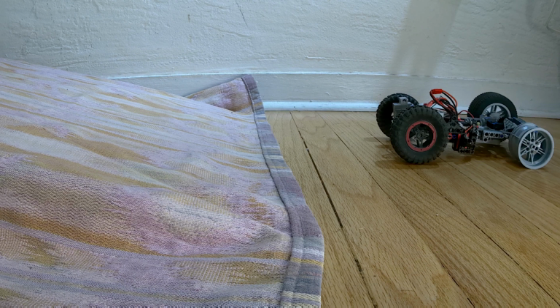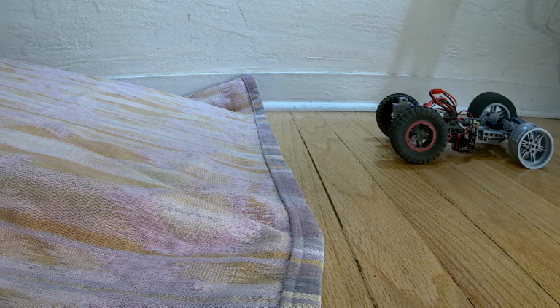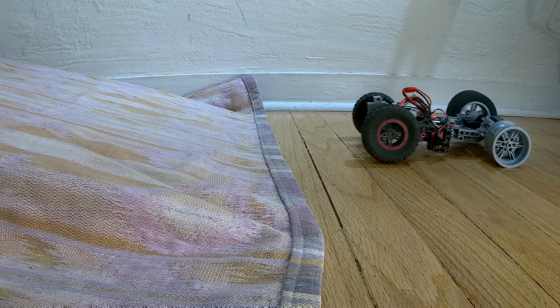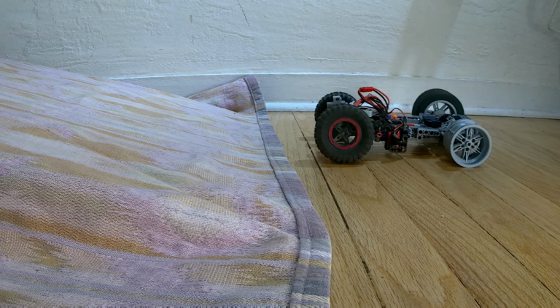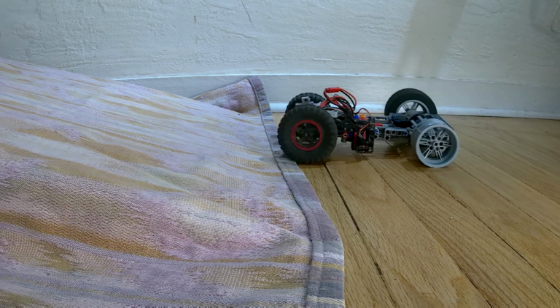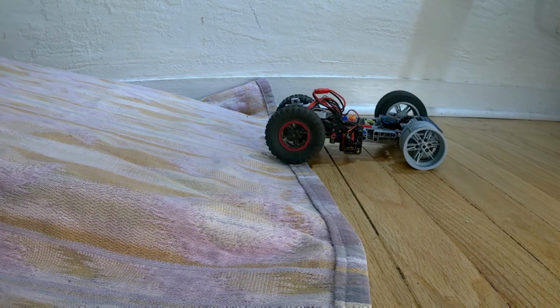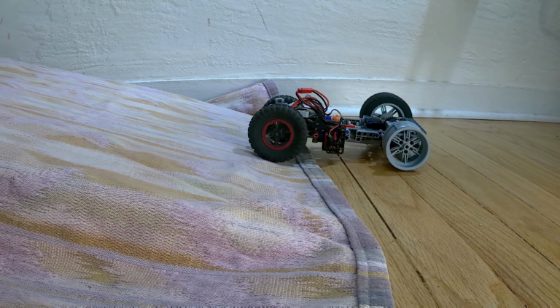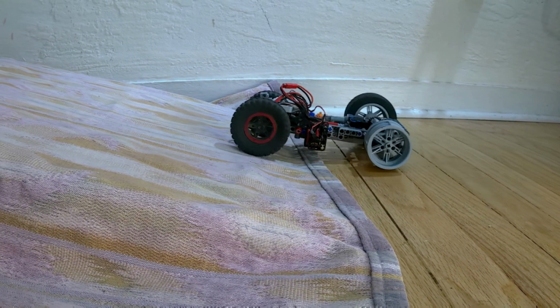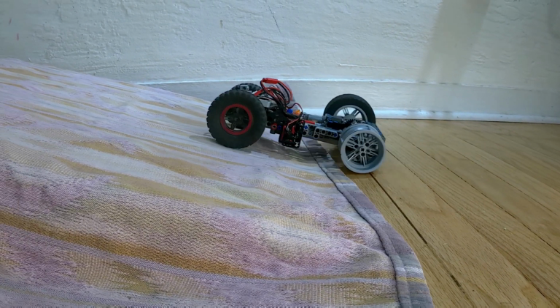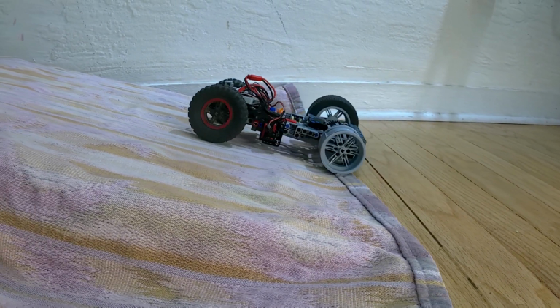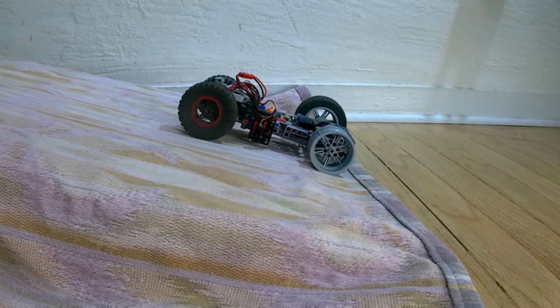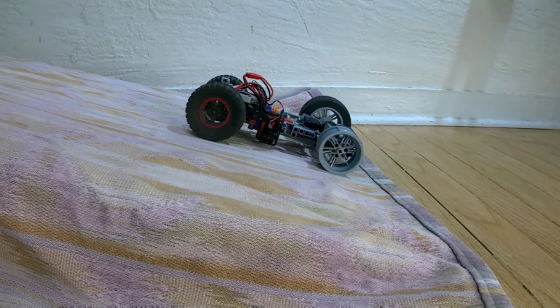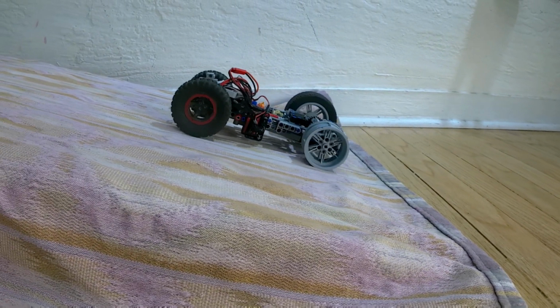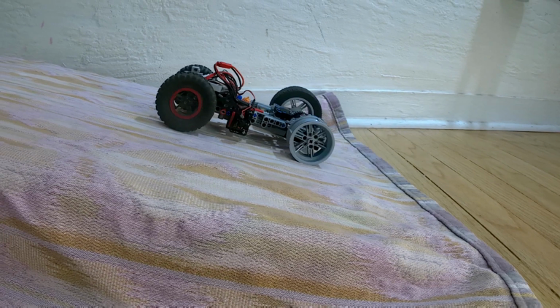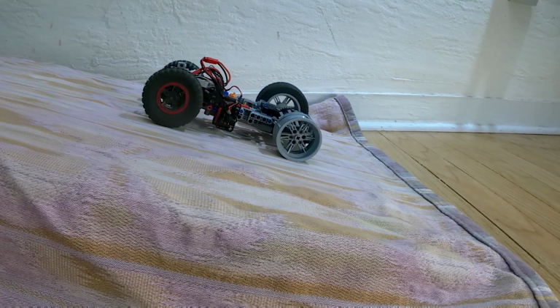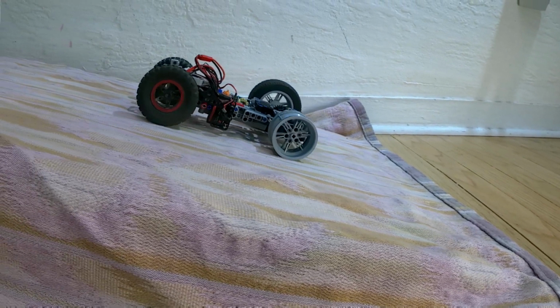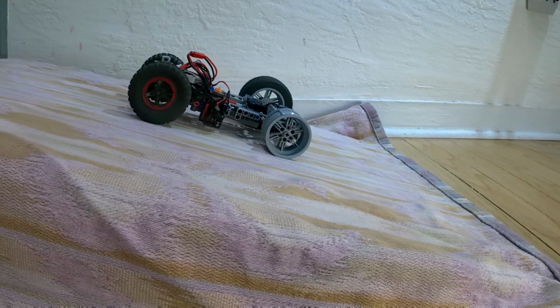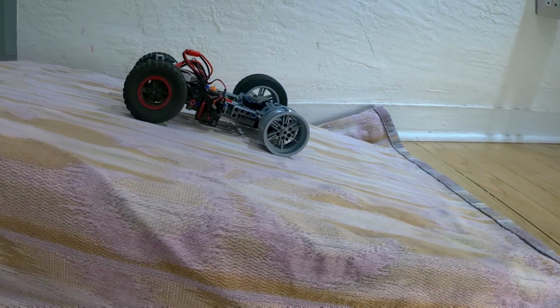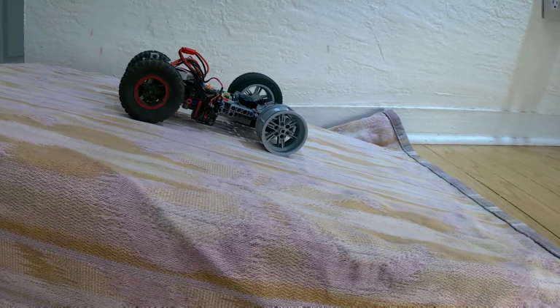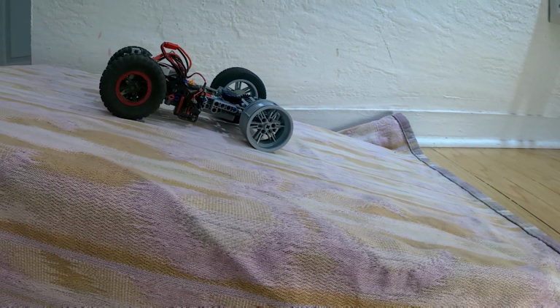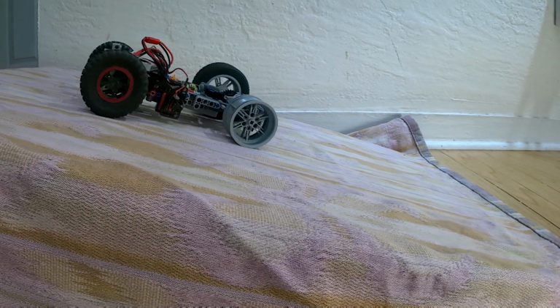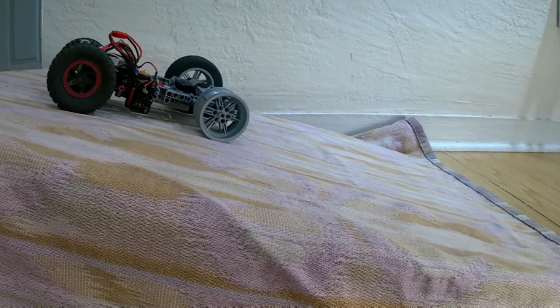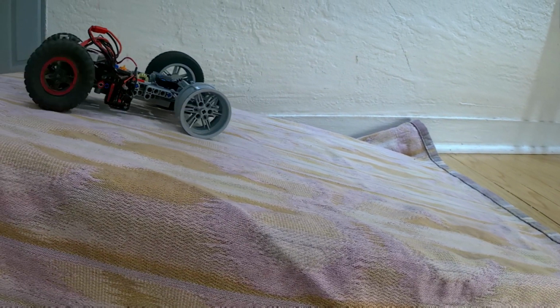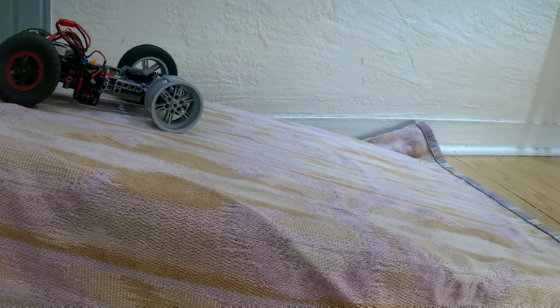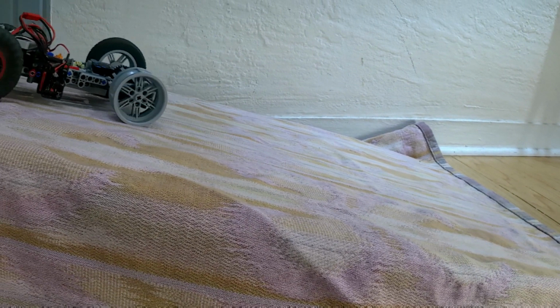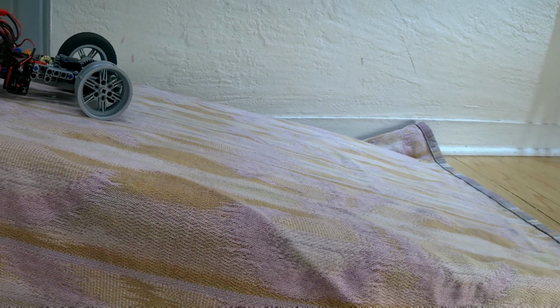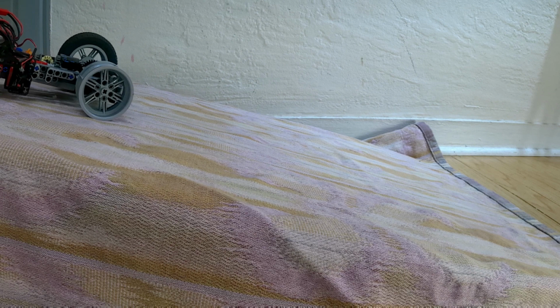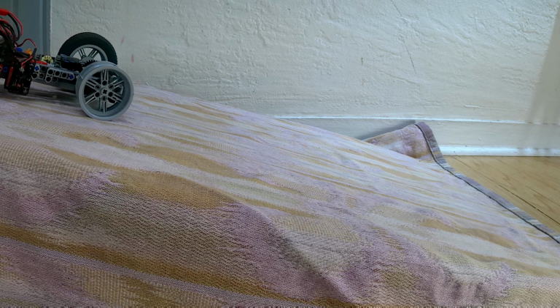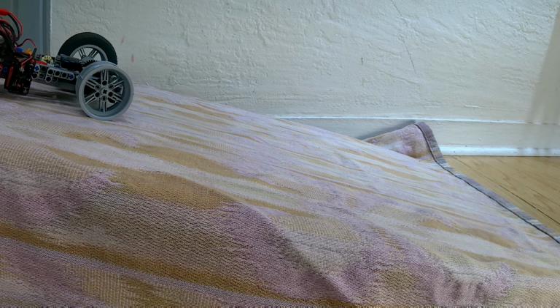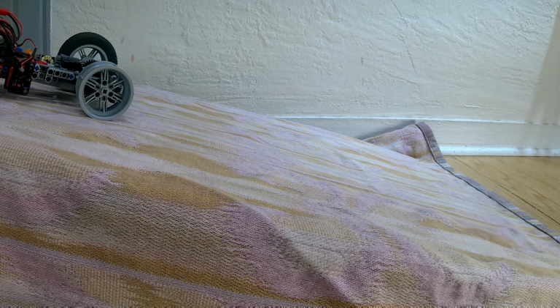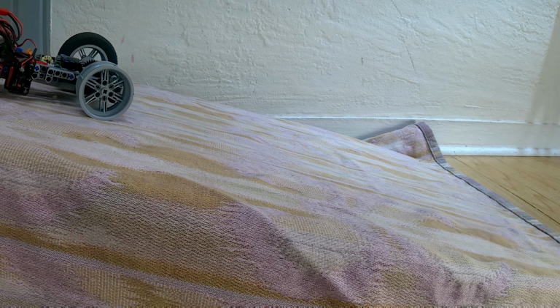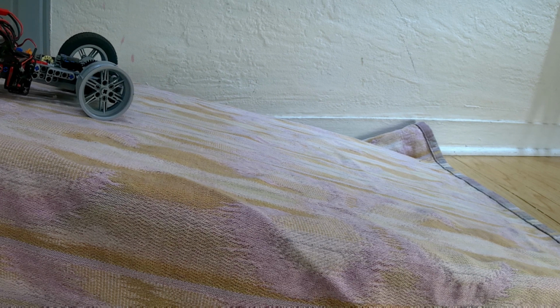Today we're taking a look at this limited slip differential here. If you don't know what a limited slip differential is, it's just like a regular differential, except it doesn't lose all of its torque when one of the wheels is slipping.